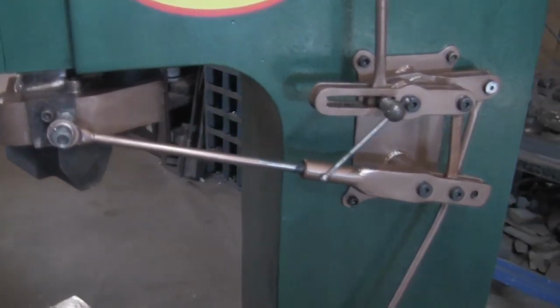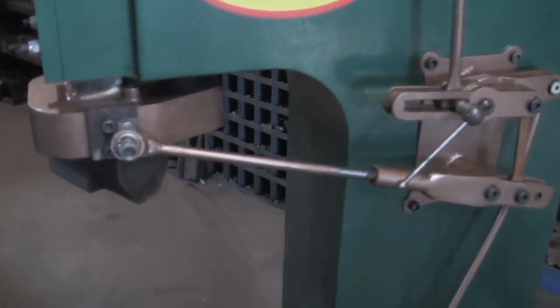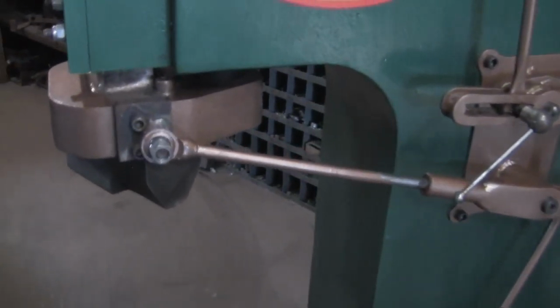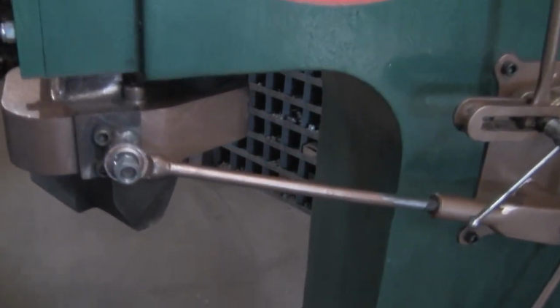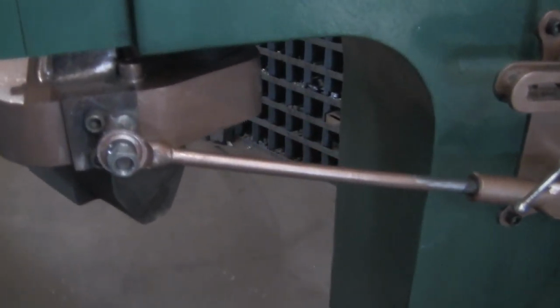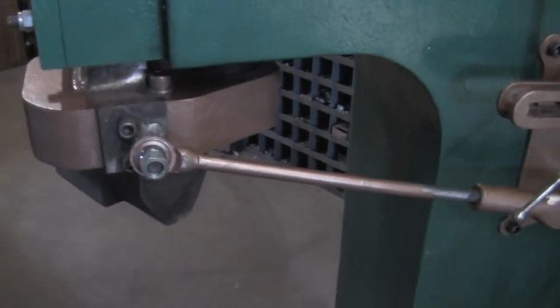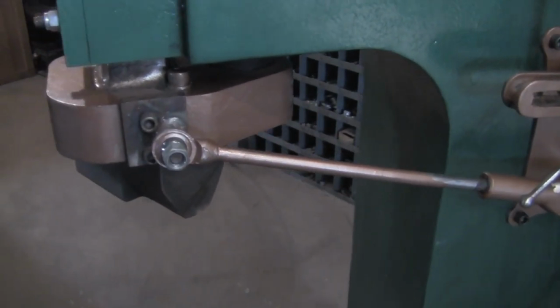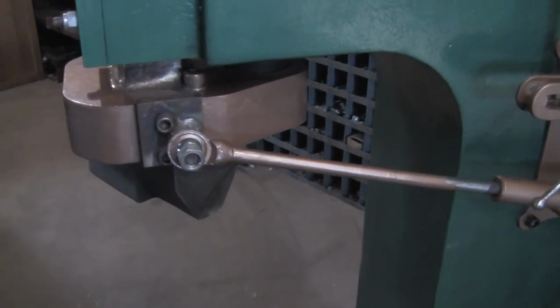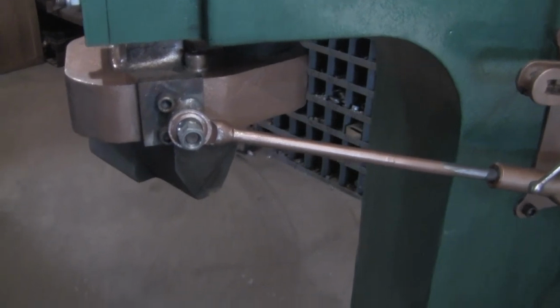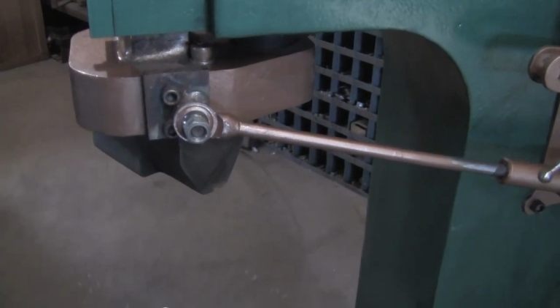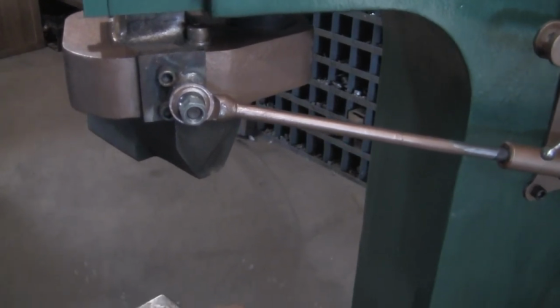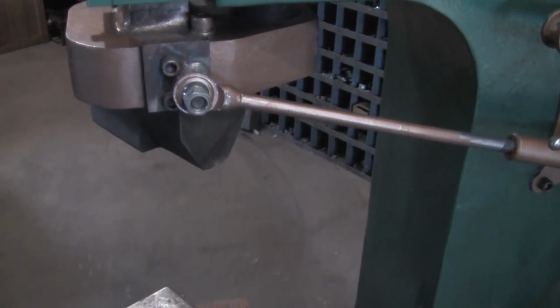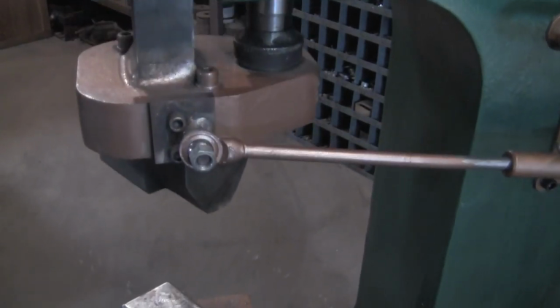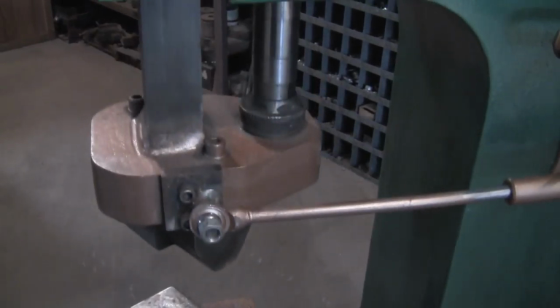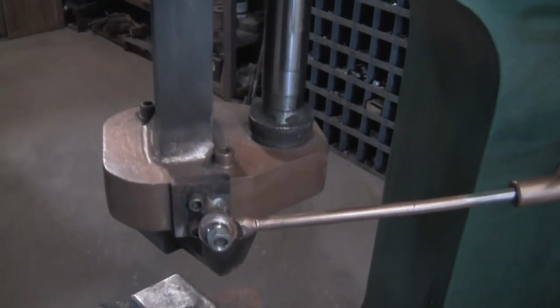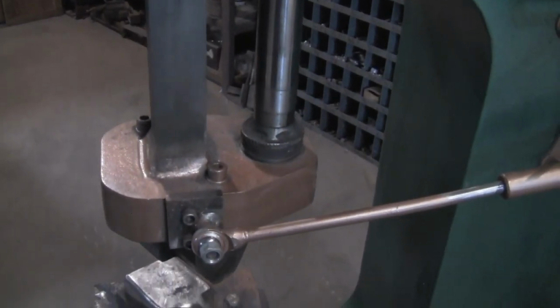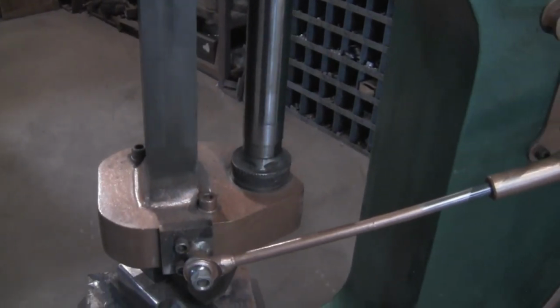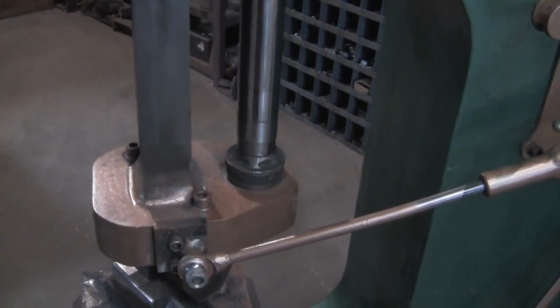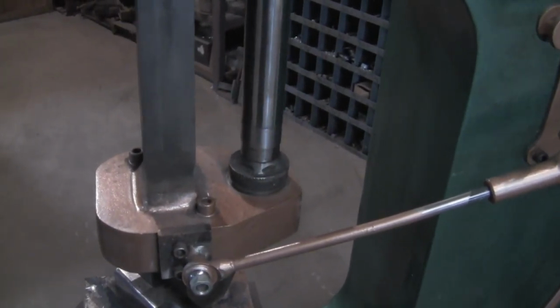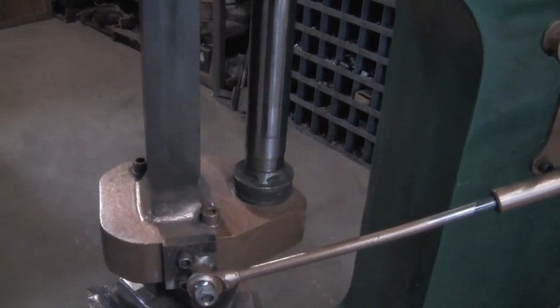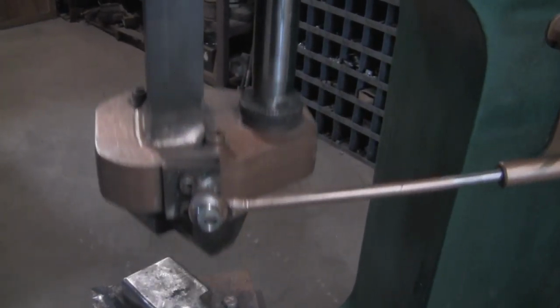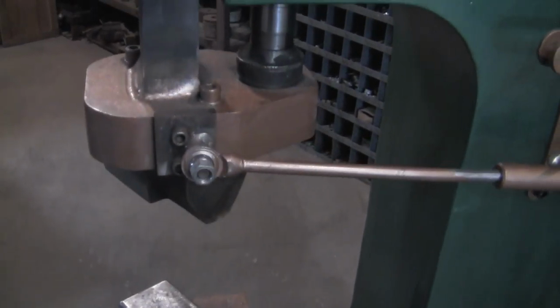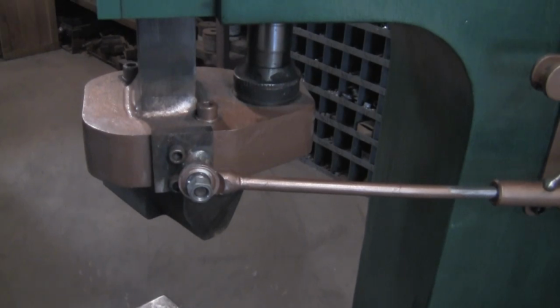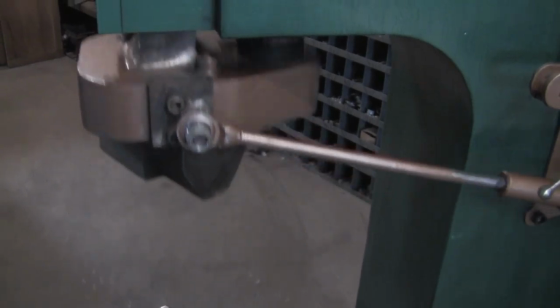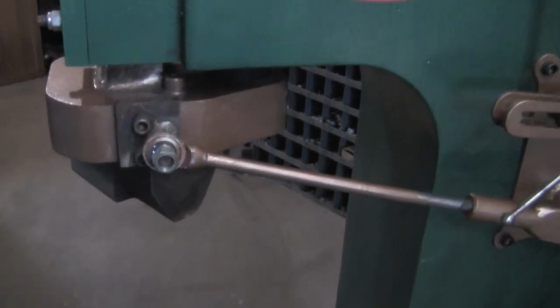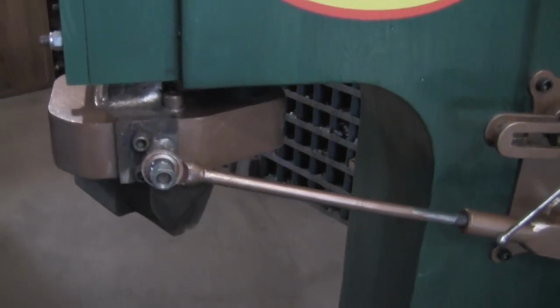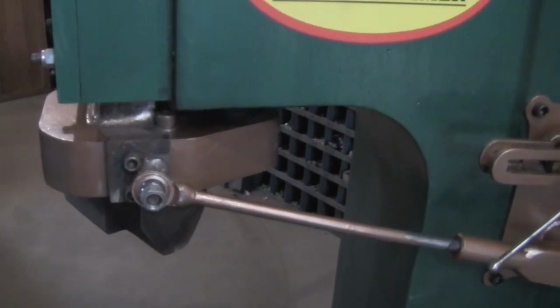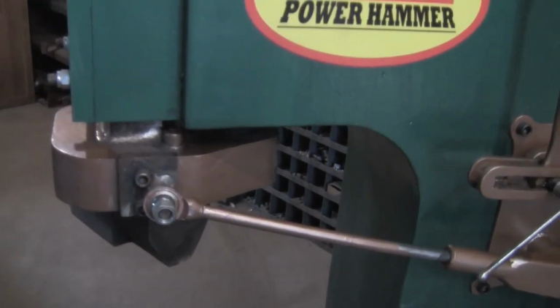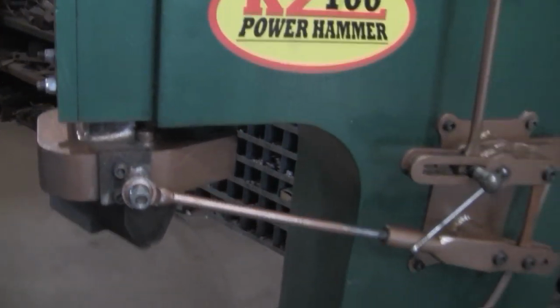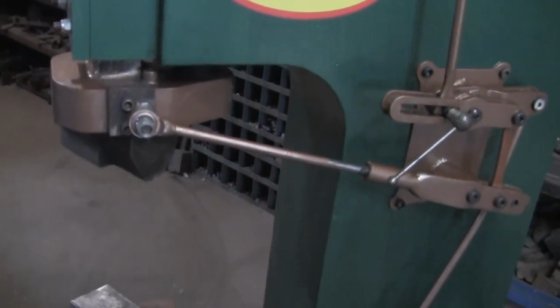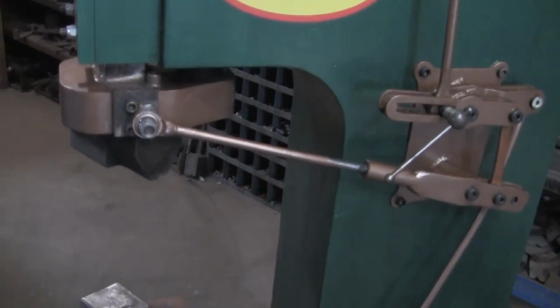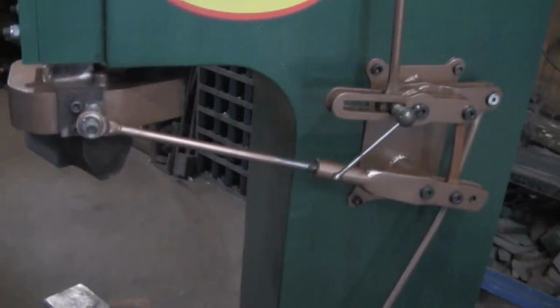You'll notice that when I step on the treadle, the head goes down and follows the treadle. When I bring the treadle up, the head goes up. I'm going to shoot this from another angle and show you what I mean.